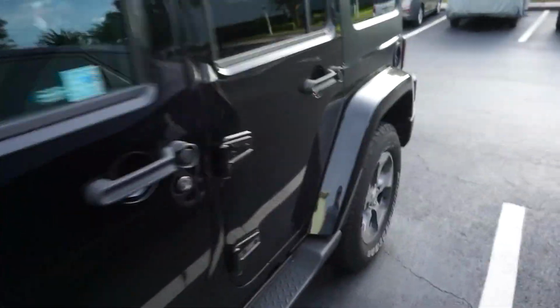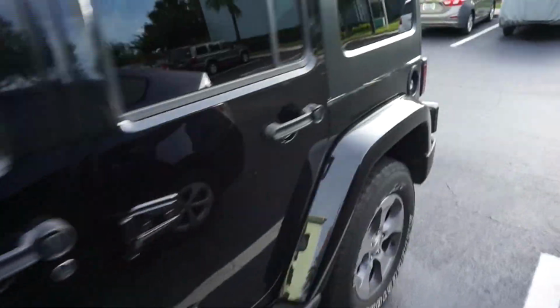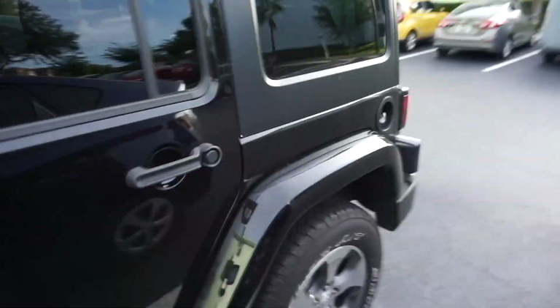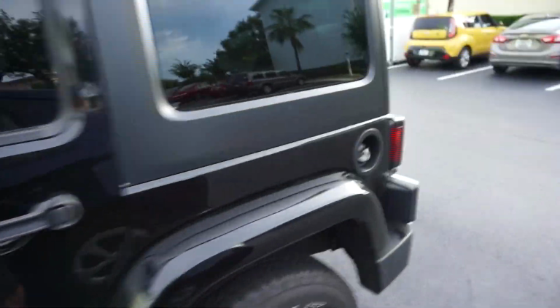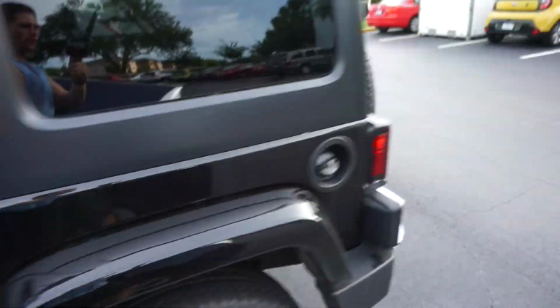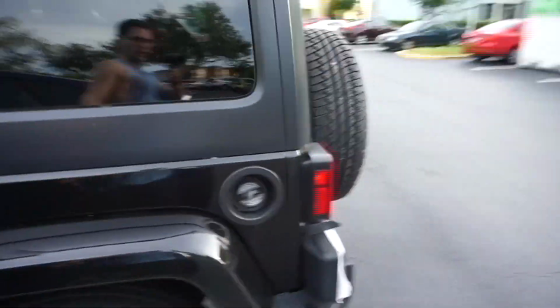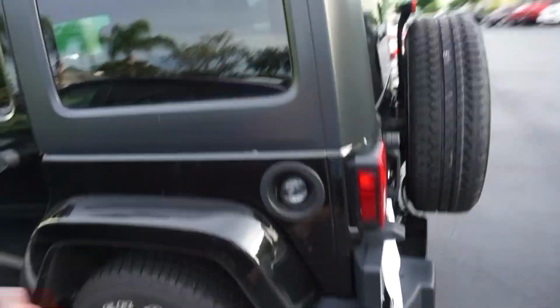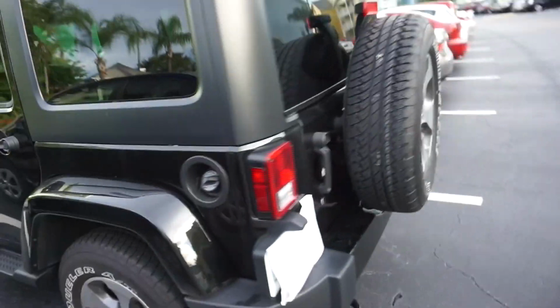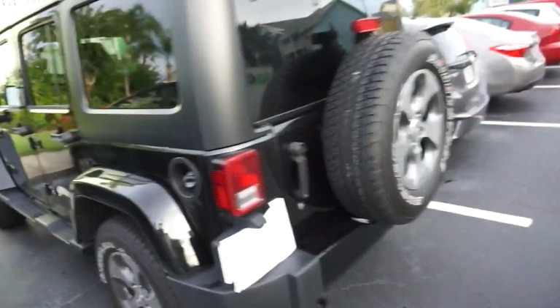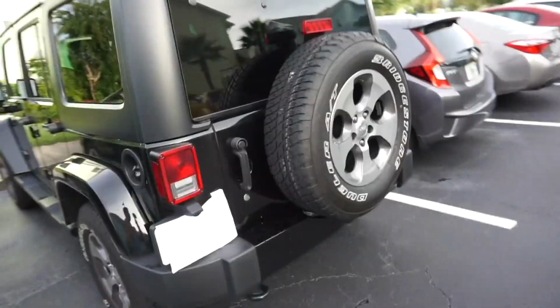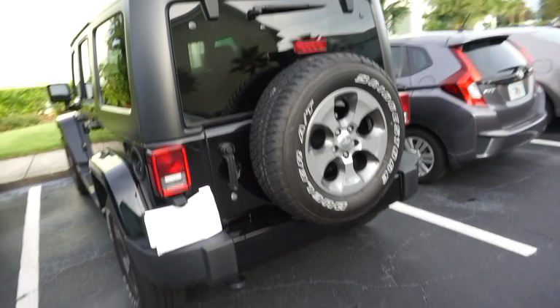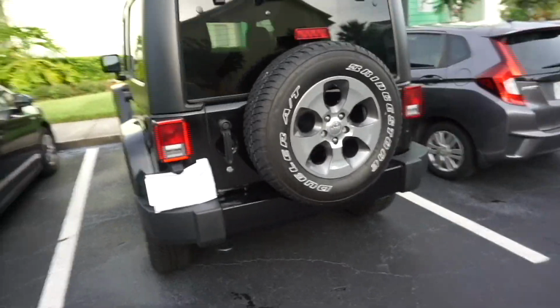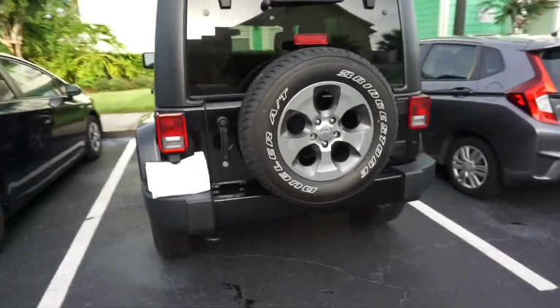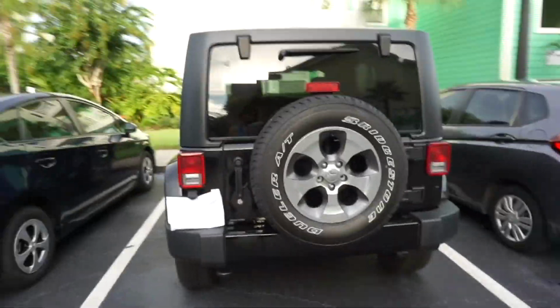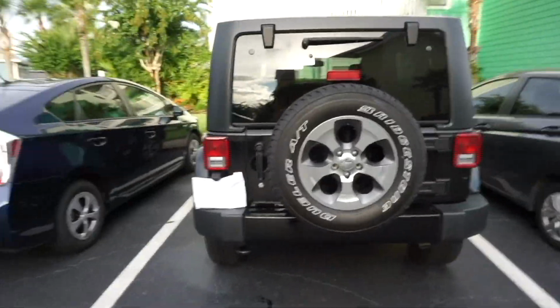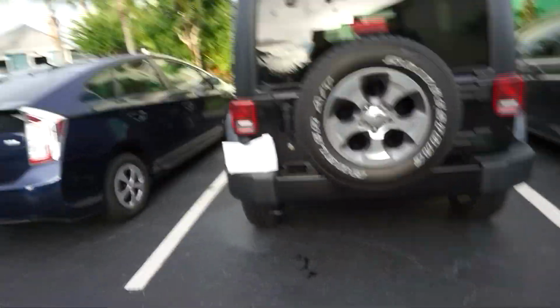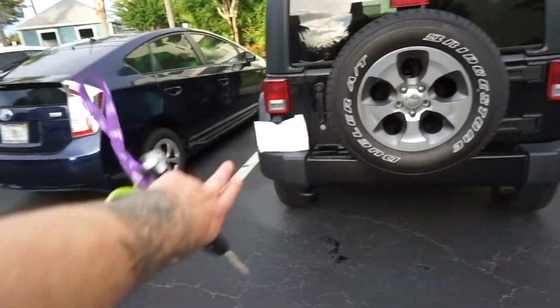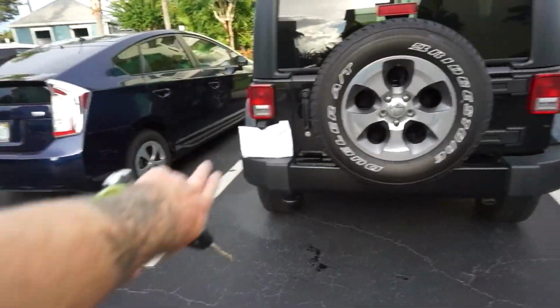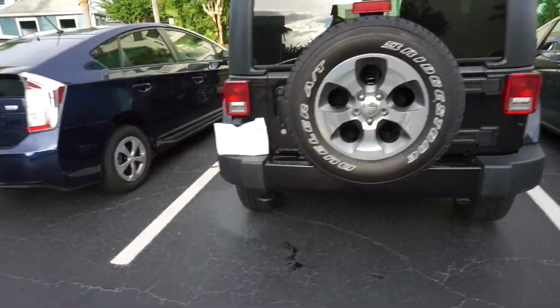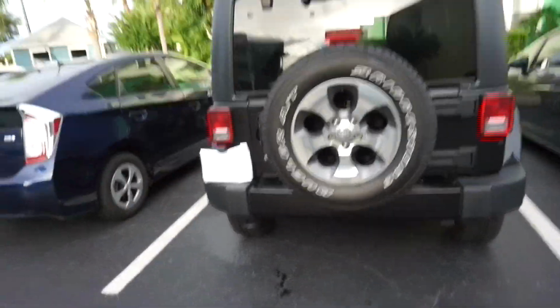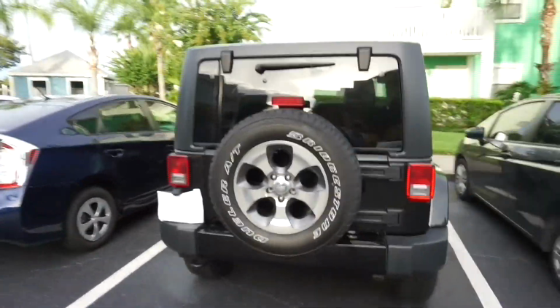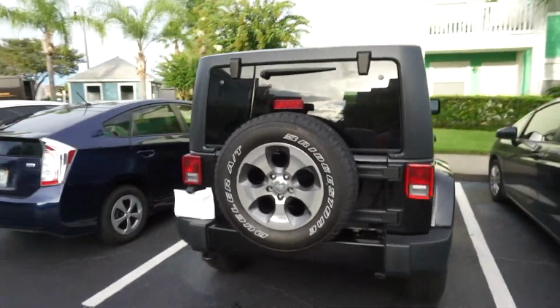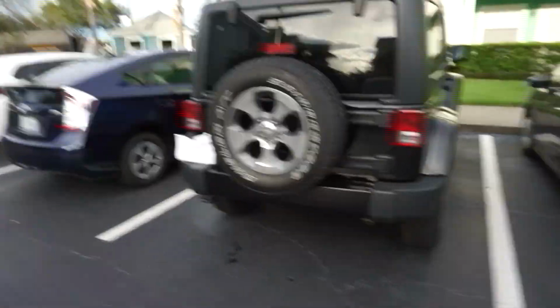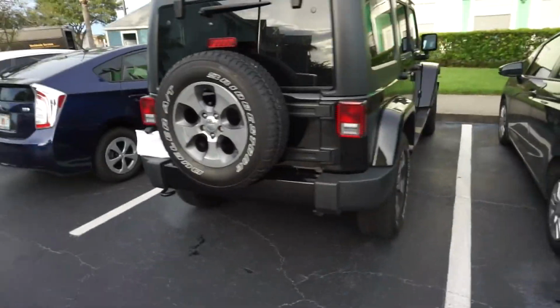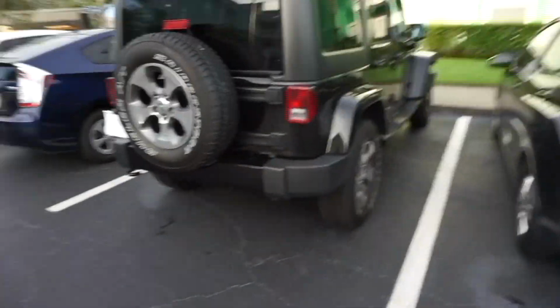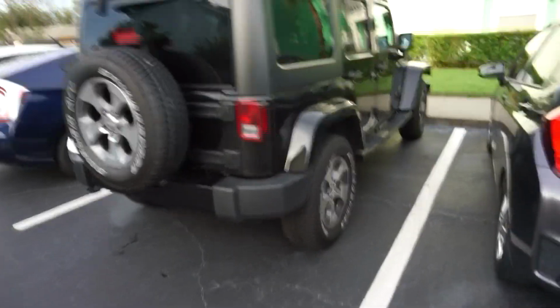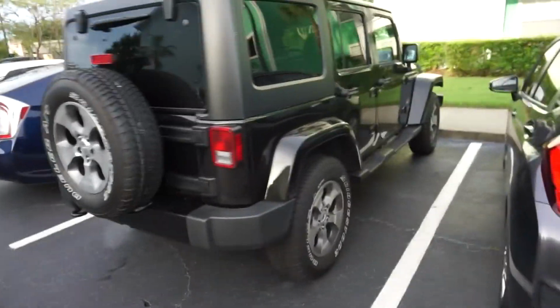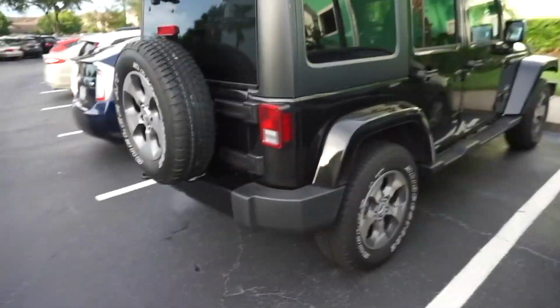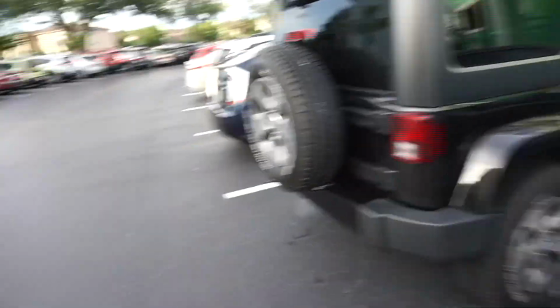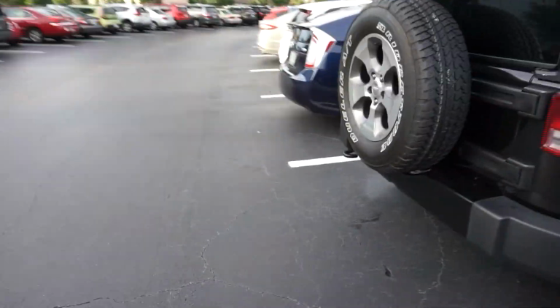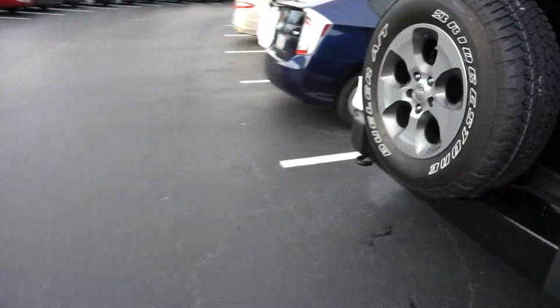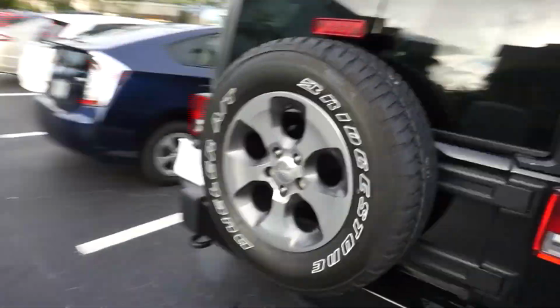It is all black, black interior, four doors. I put a piece of paper over my license plate so nobody can see it, but yeah, let's go inside.